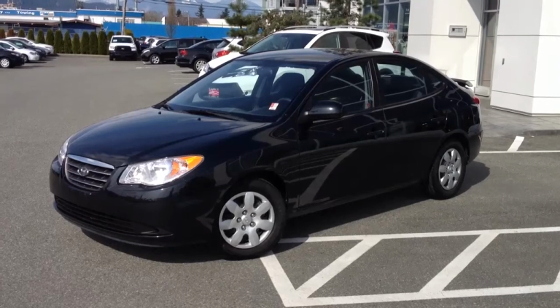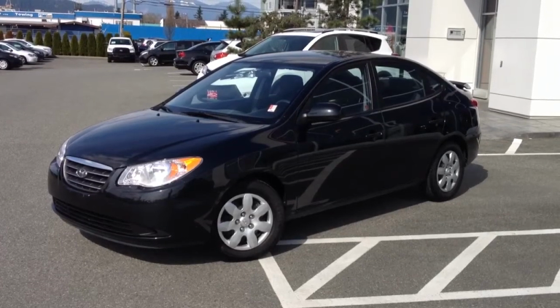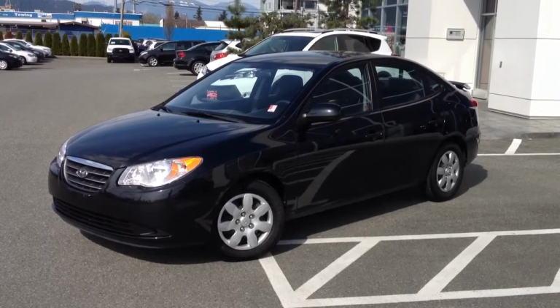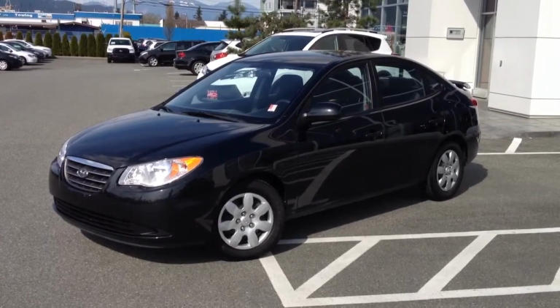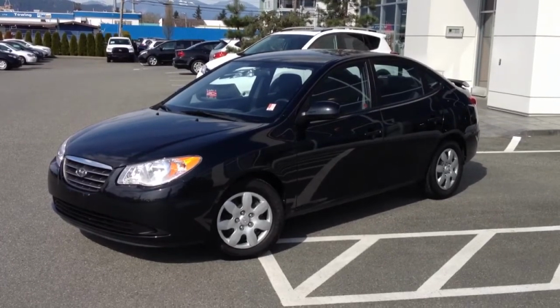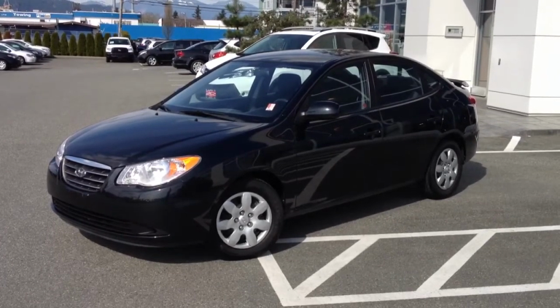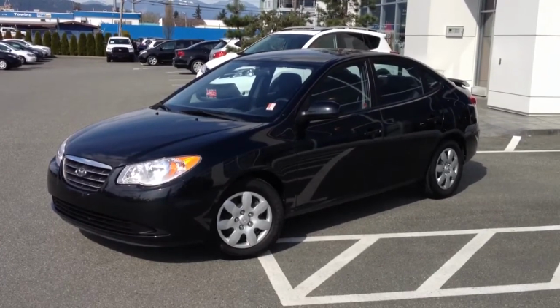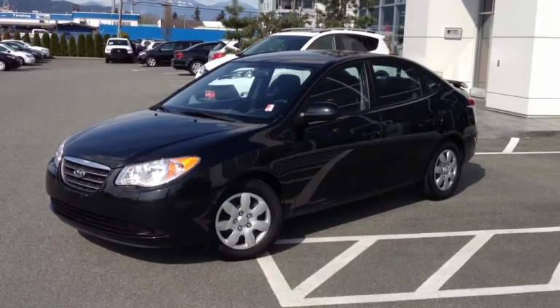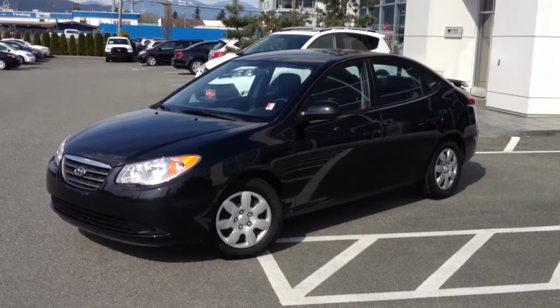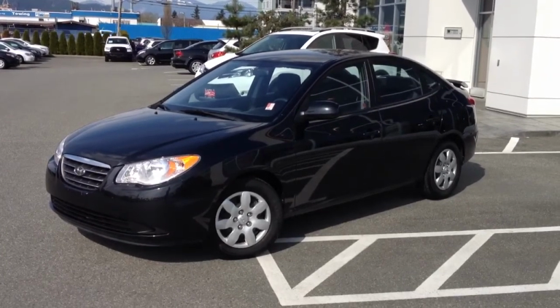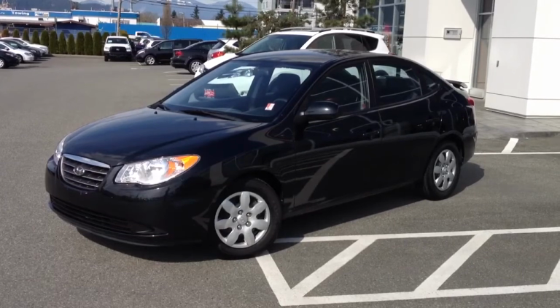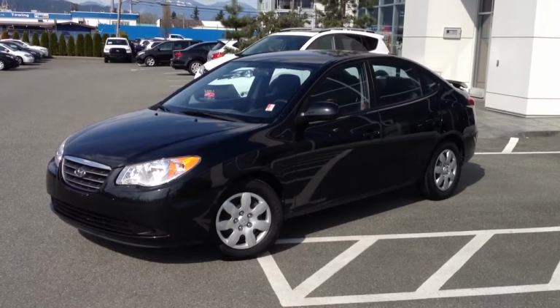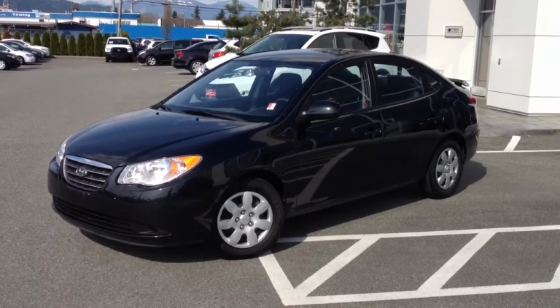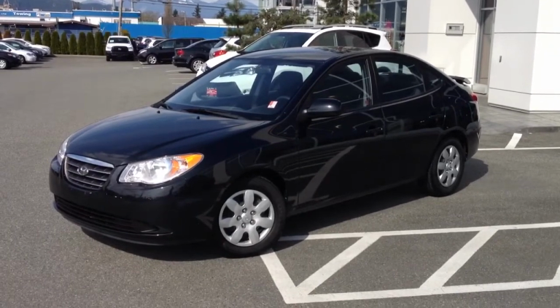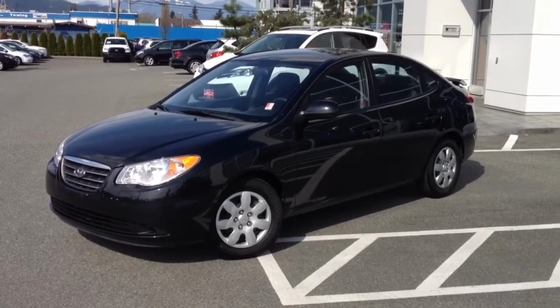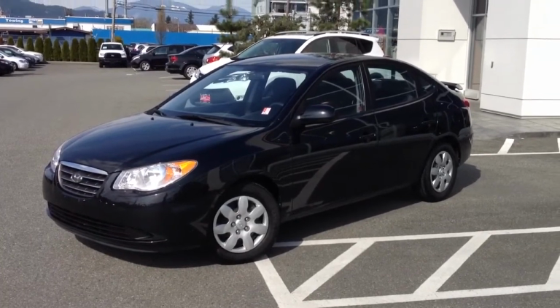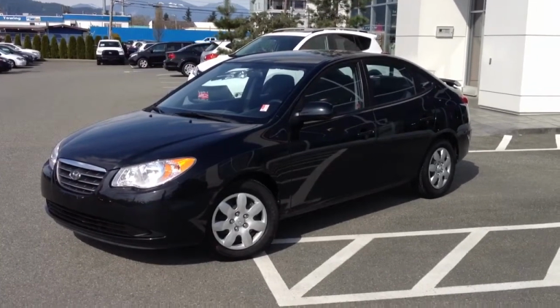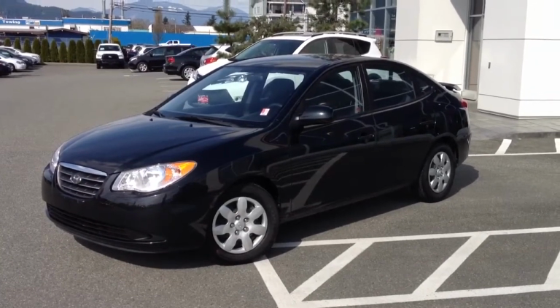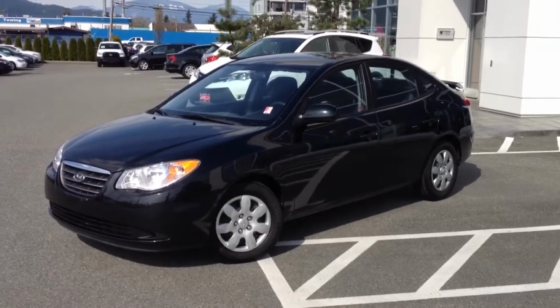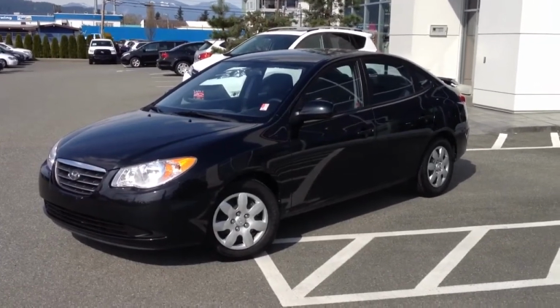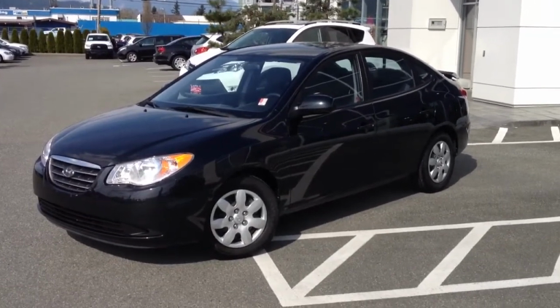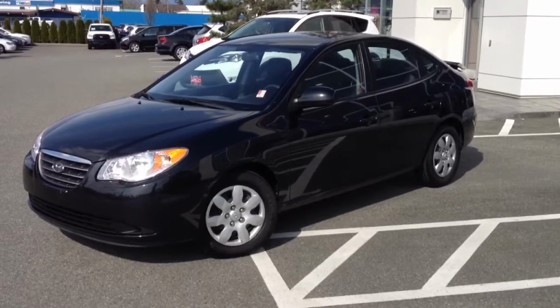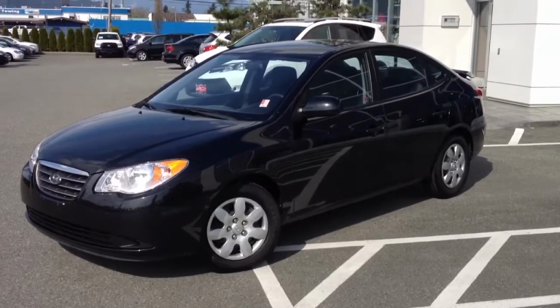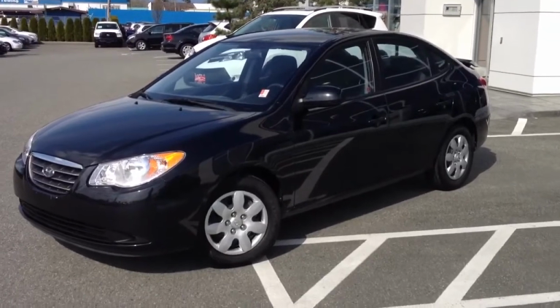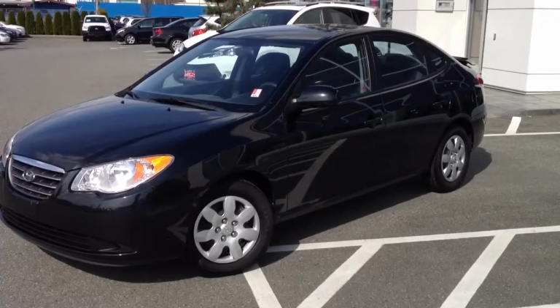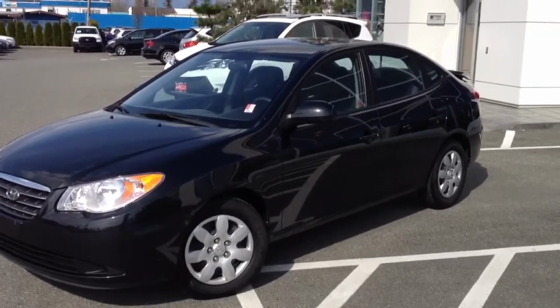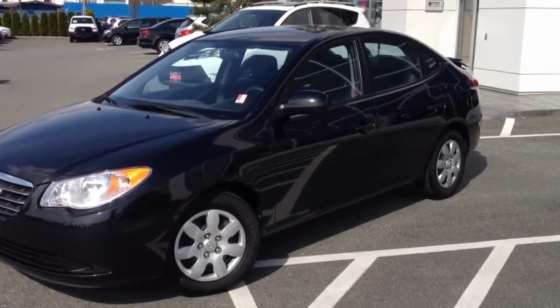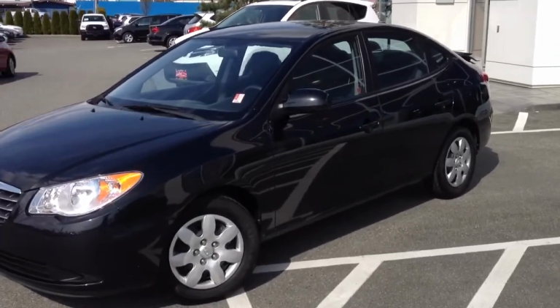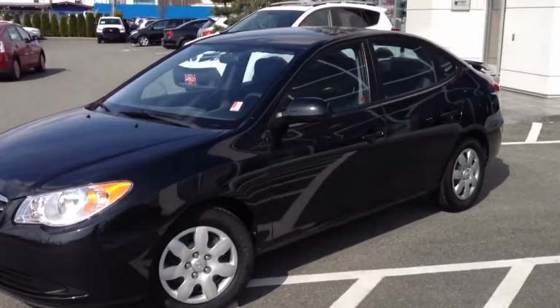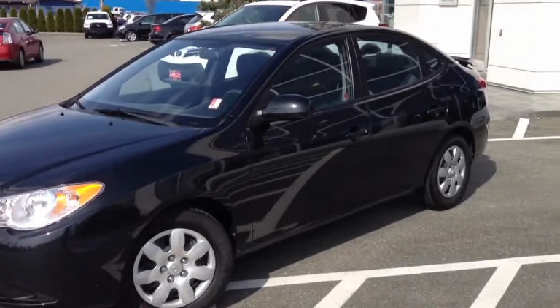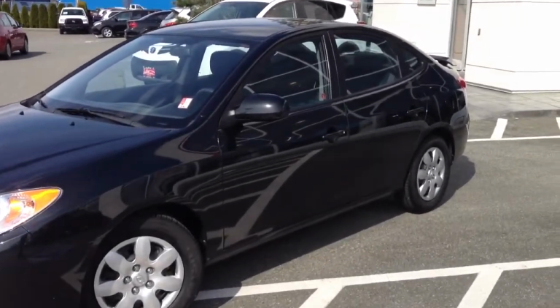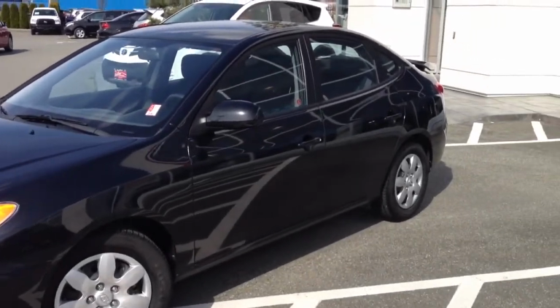Welcome to Valley Toyota Scion. You're having a look at a 2009 Hyundai Elantra, stock number 12727B. This is a local one-owner car that was purchased and serviced here in Chilliwack. Valley Toyota Scion is in the heart of the Fraser Valley.